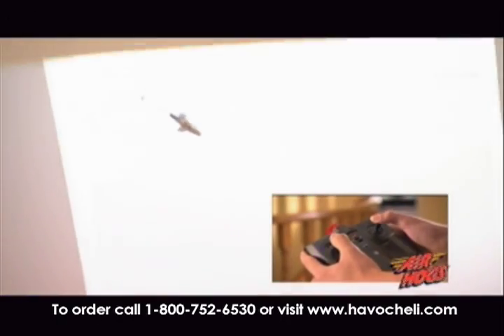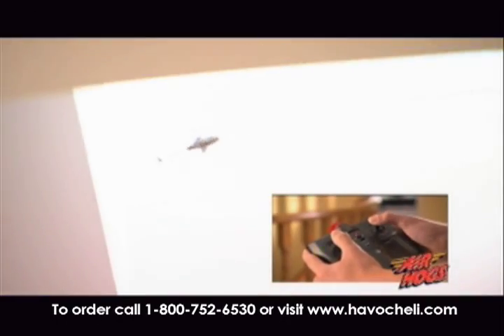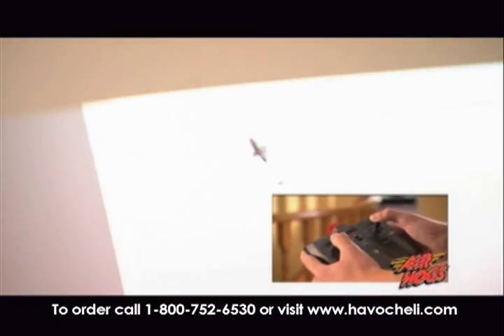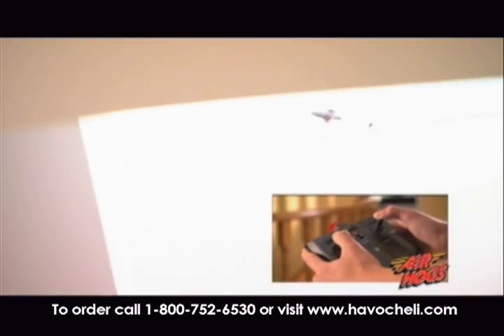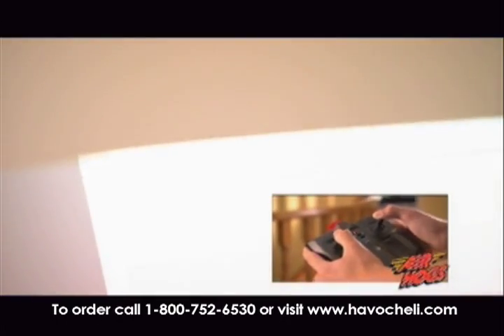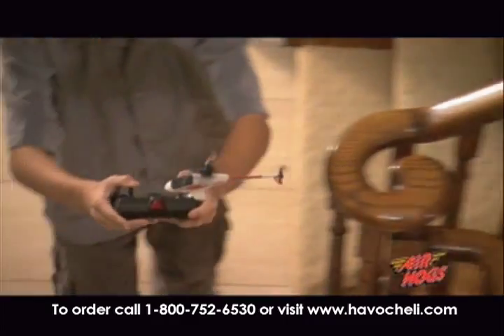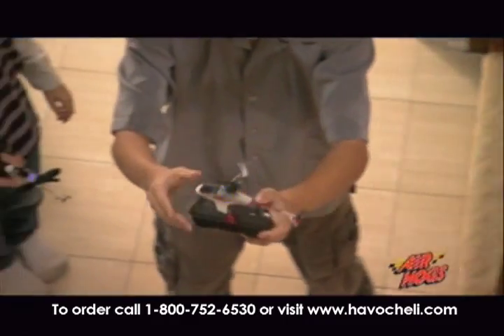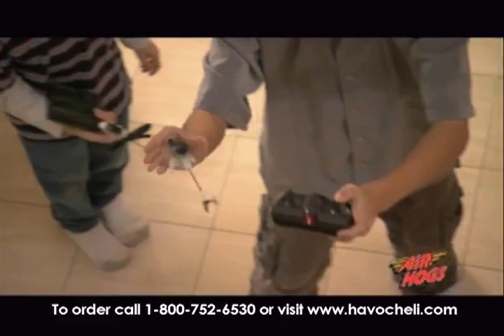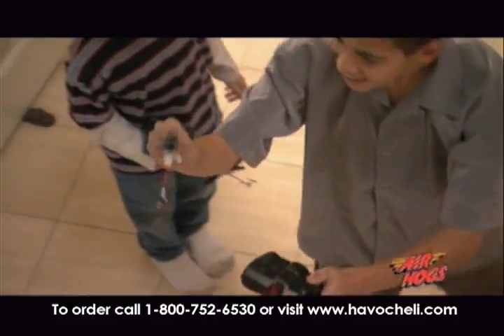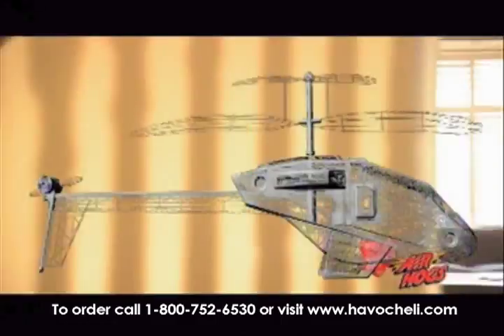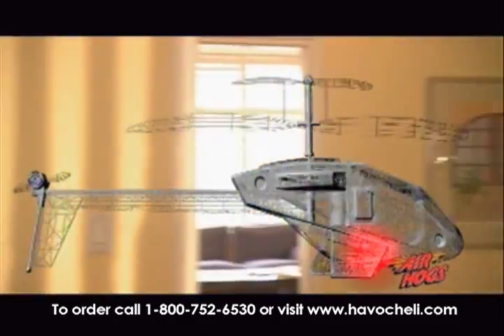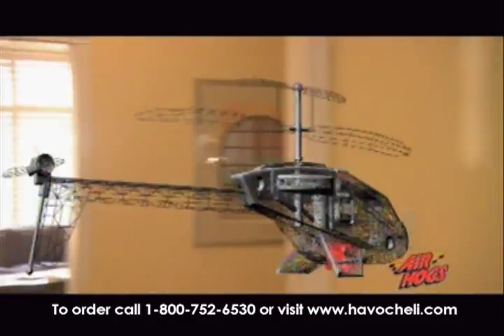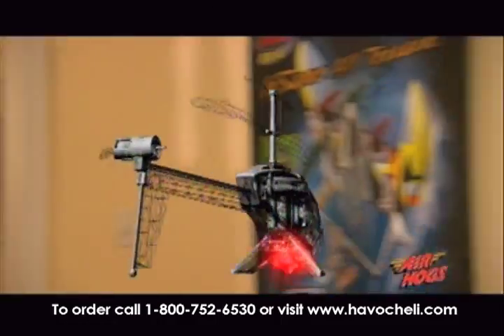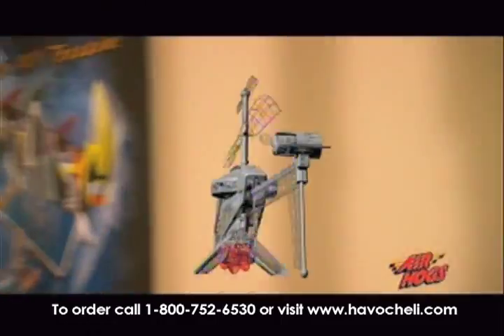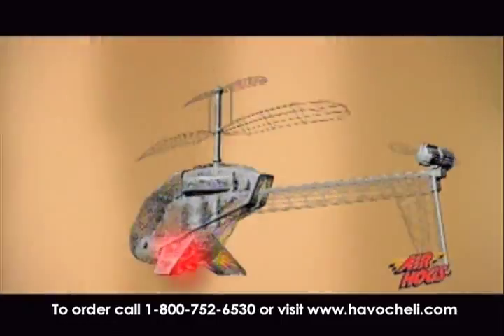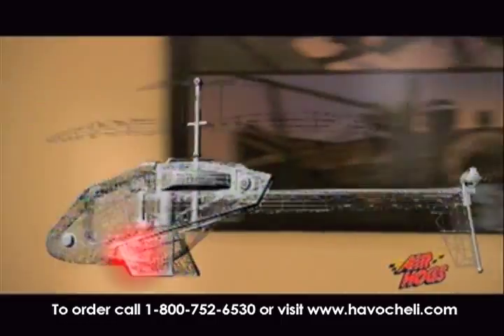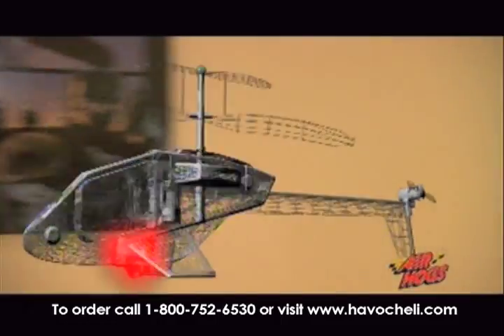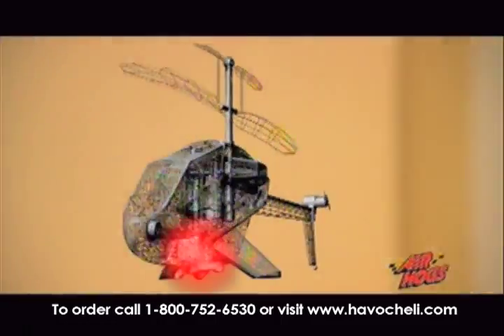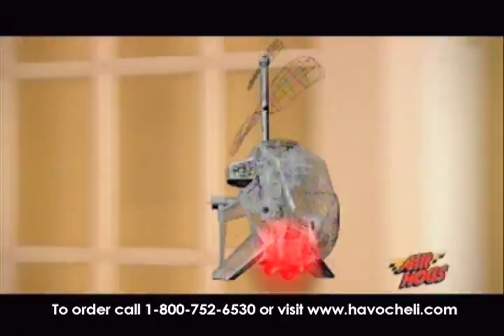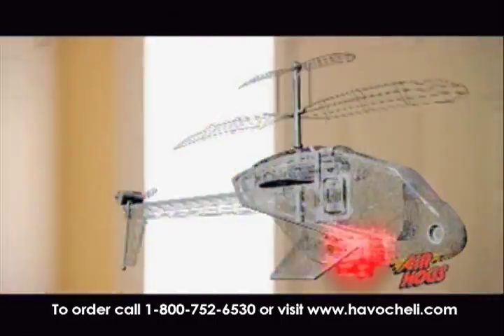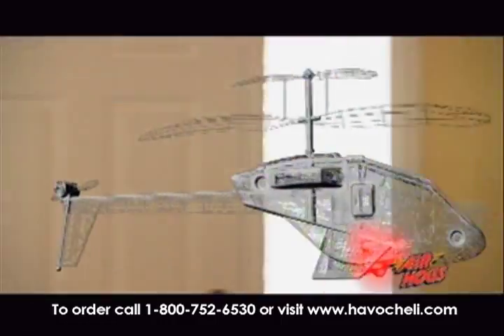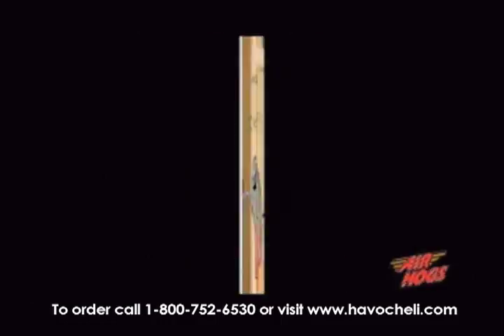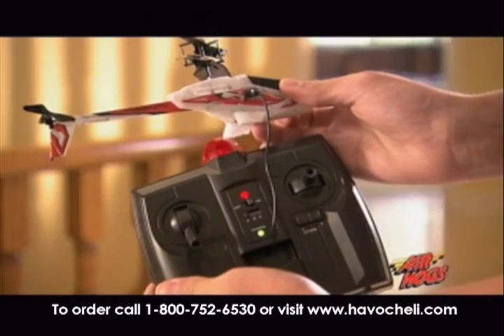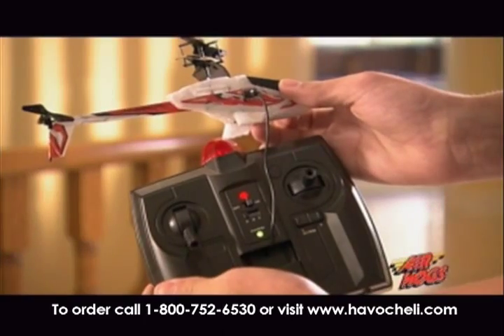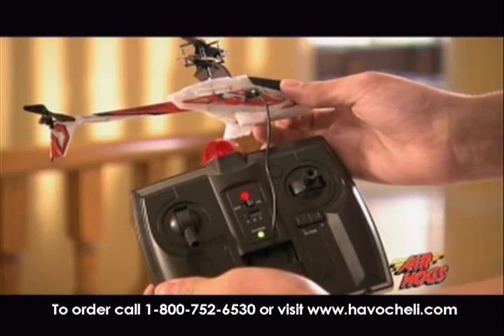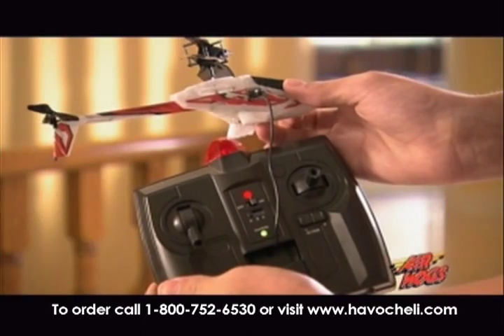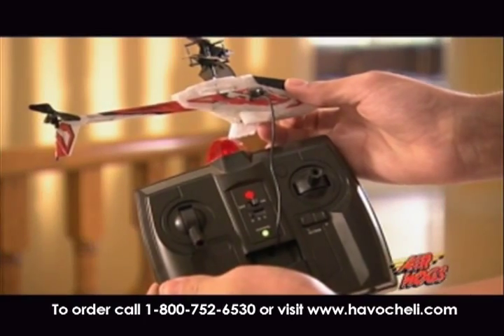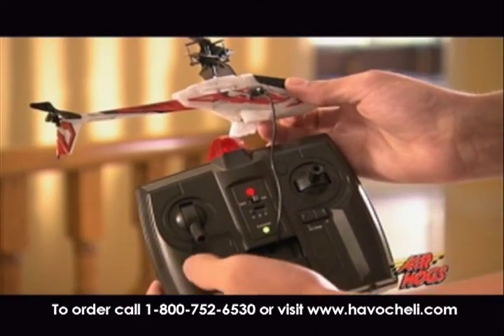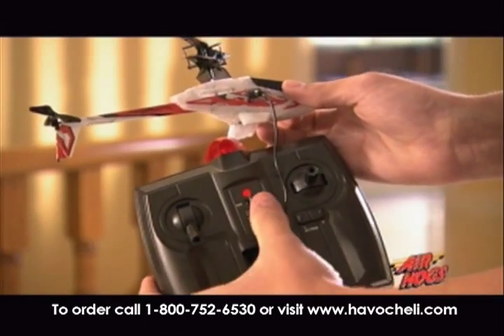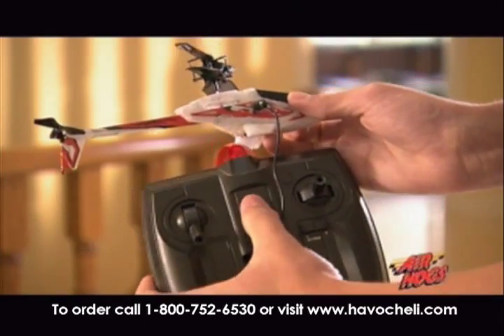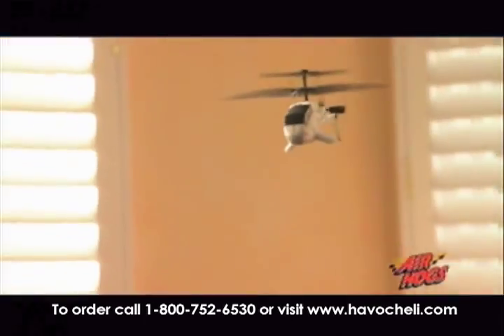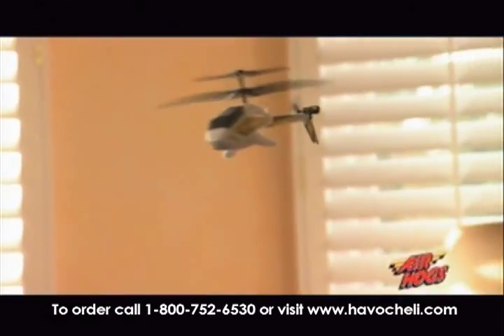You can fly to heights of 100 feet with the touch of a button. And our advanced LiPo battery technology gives you 10 minutes of flight time on a single charge — that's double the flight time of other RCs.